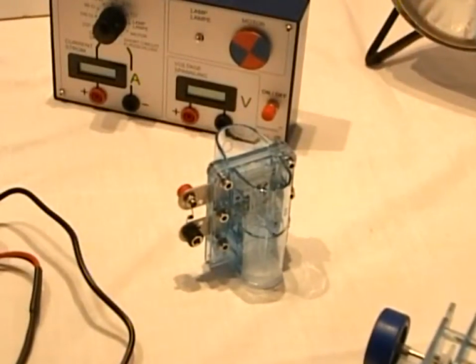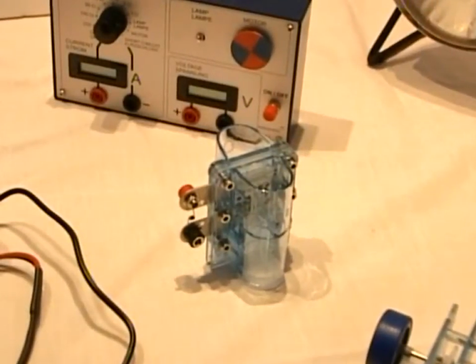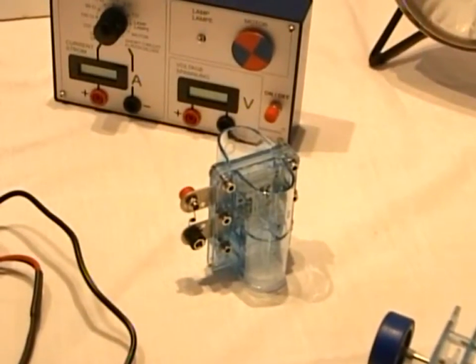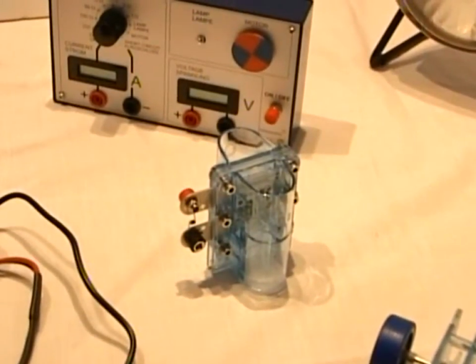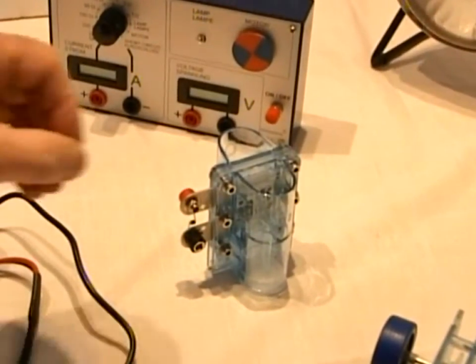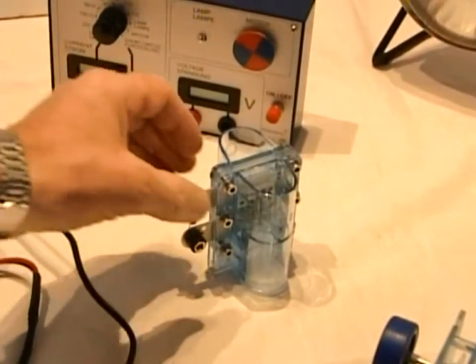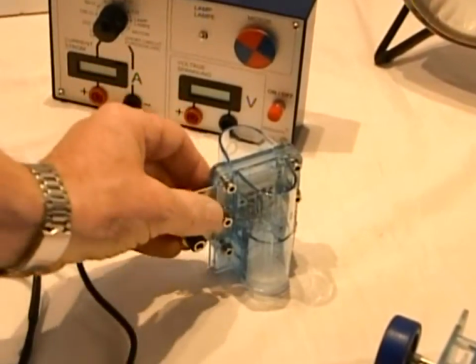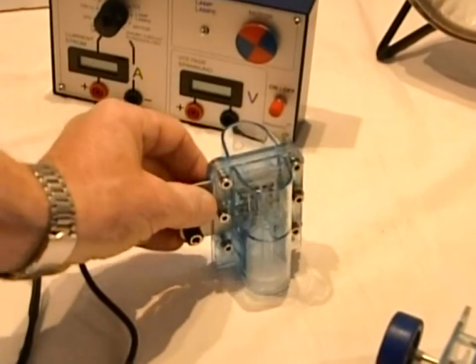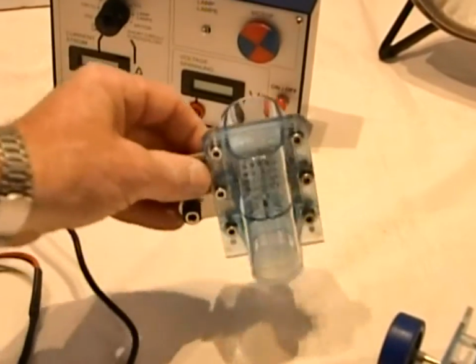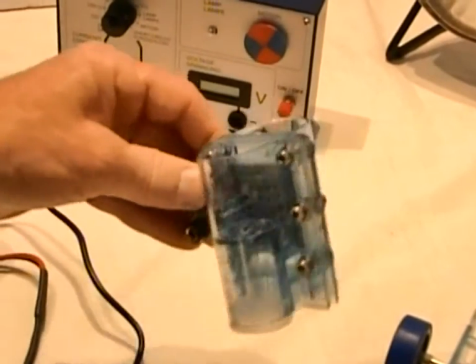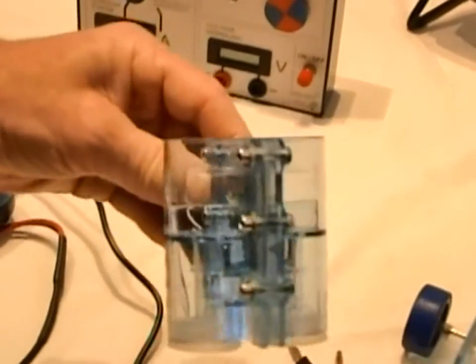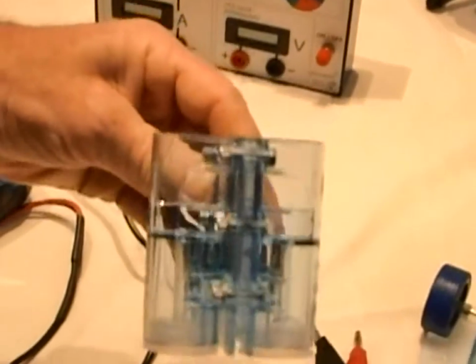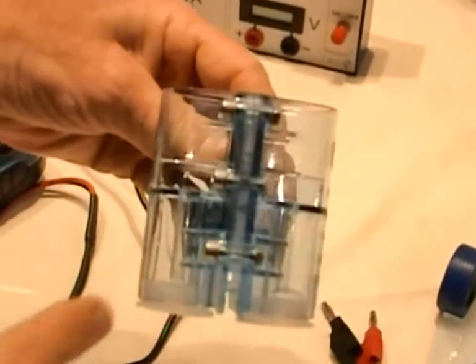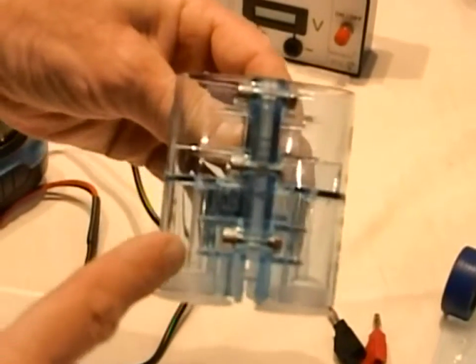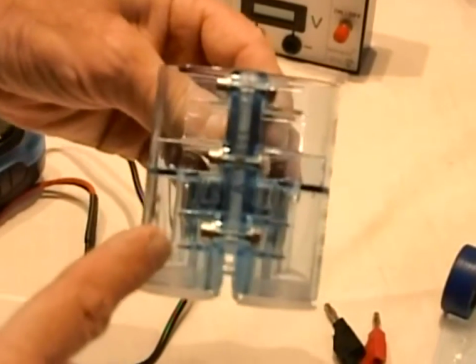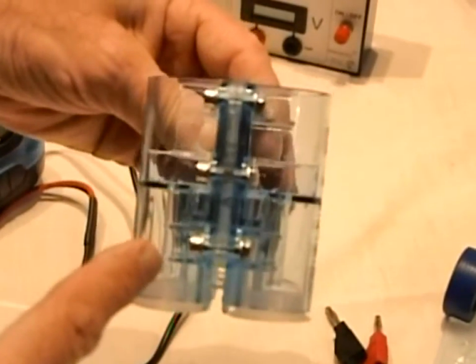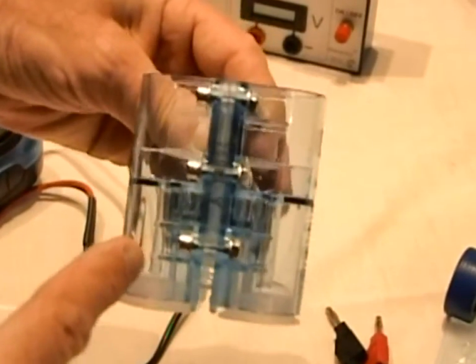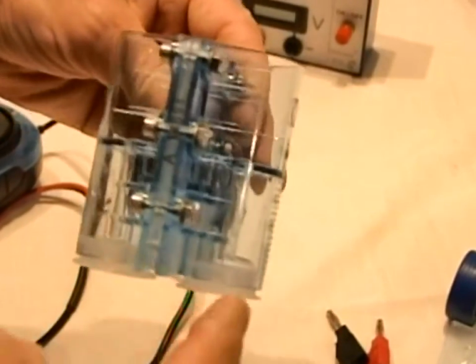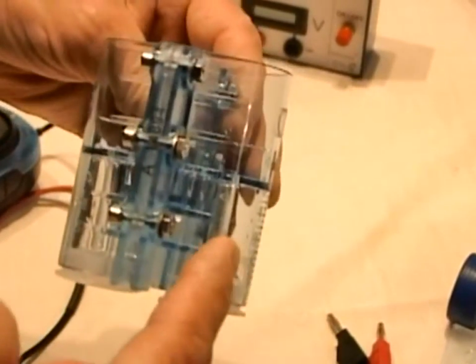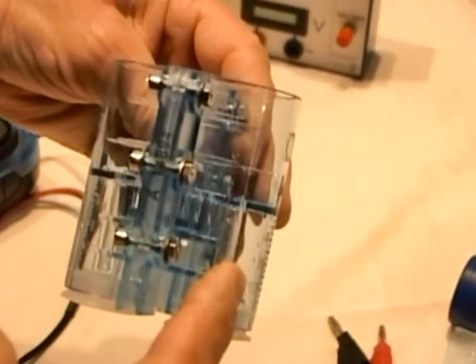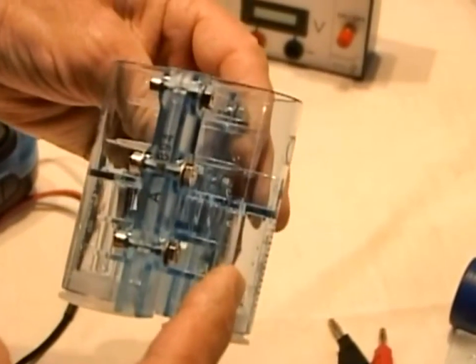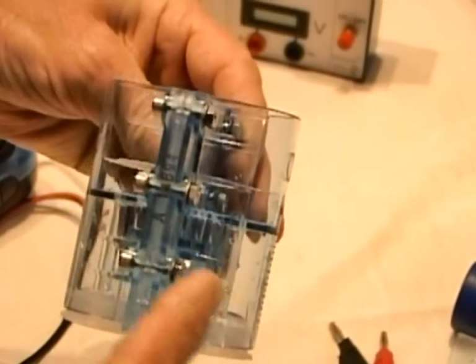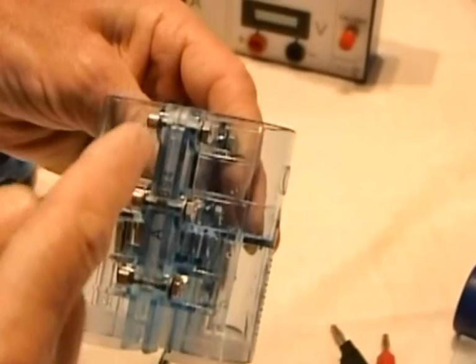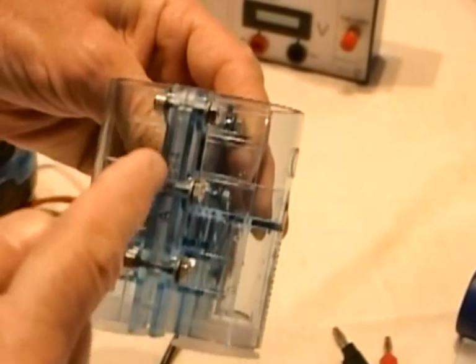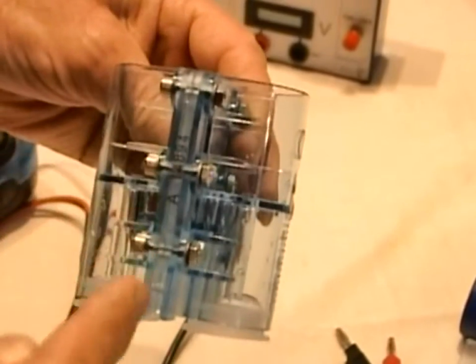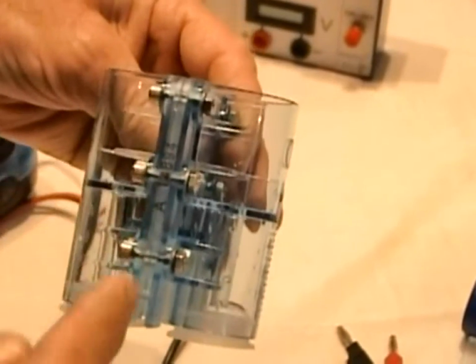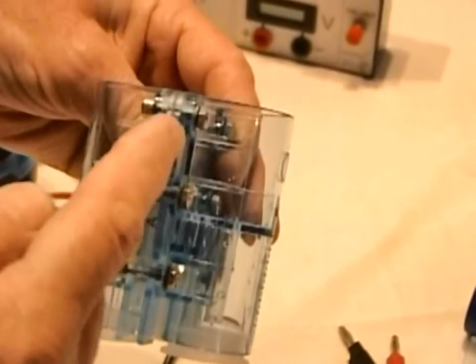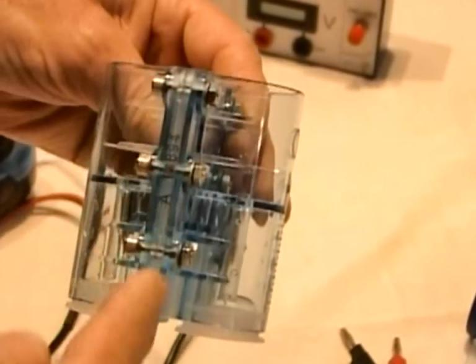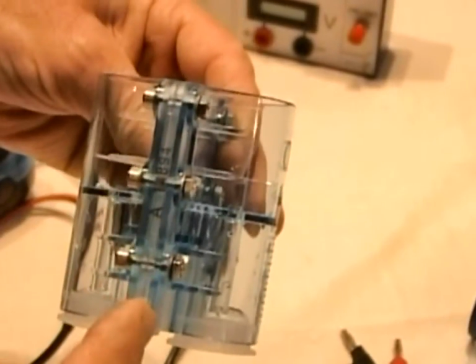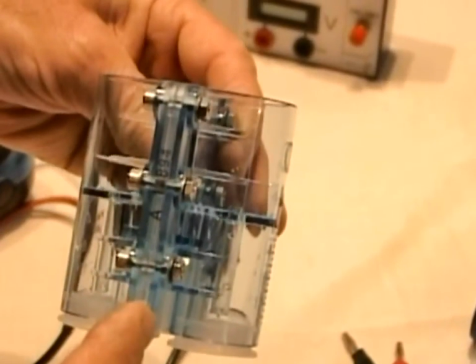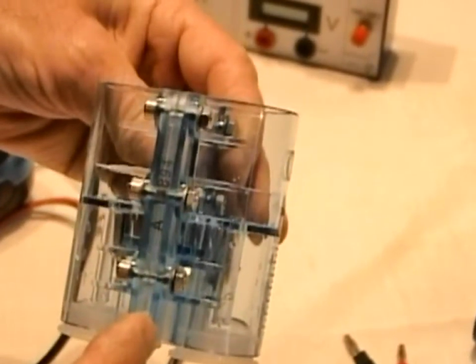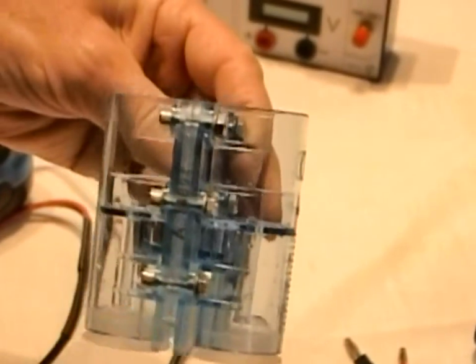The two-way proton-electron membrane is sandwiched between two electrolysis chambers with an anode and cathode to release hydrogen and oxygen.